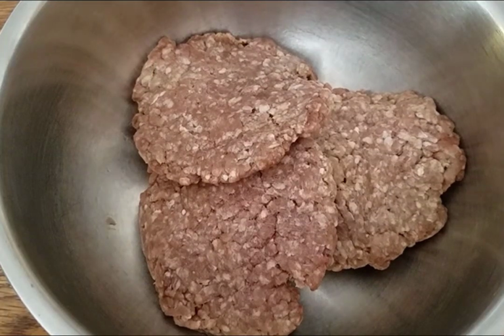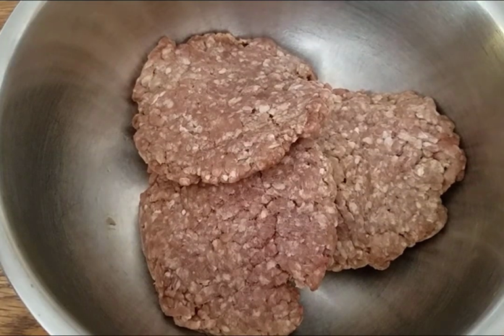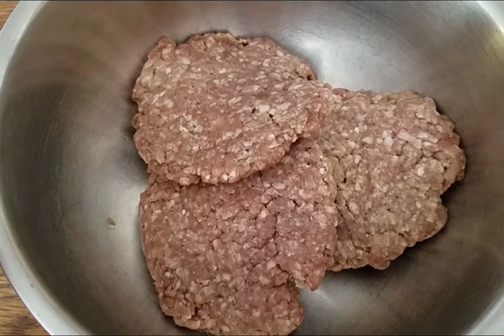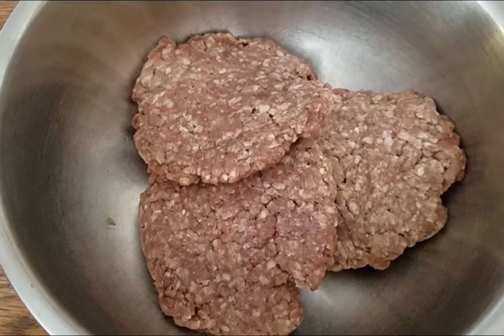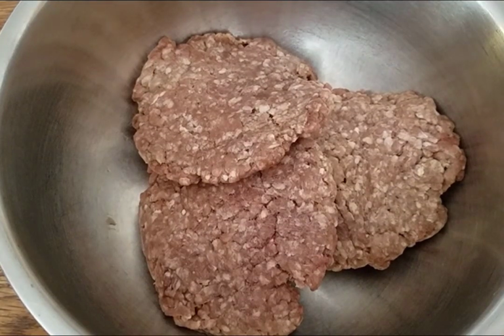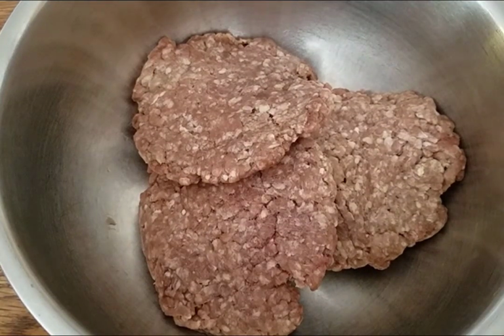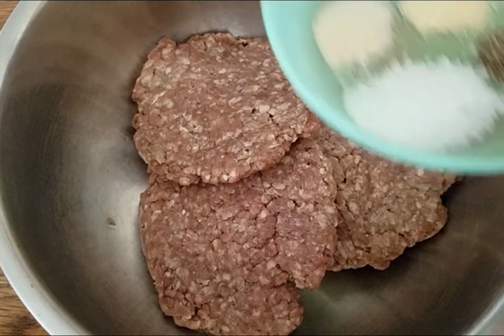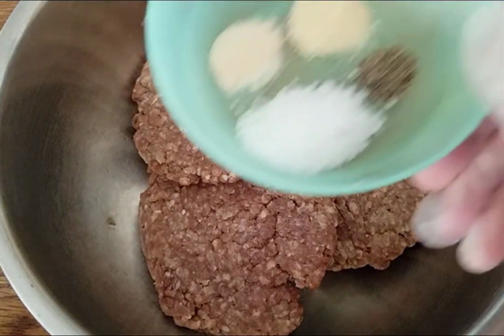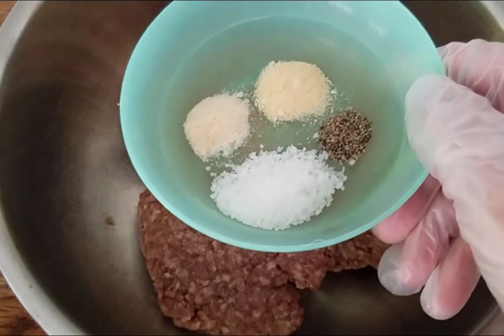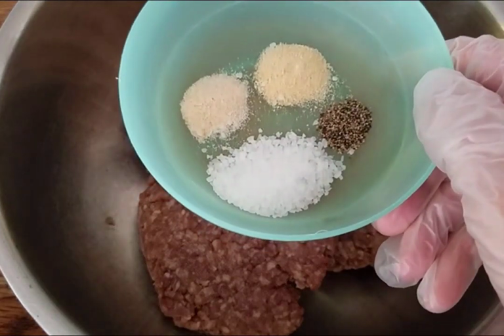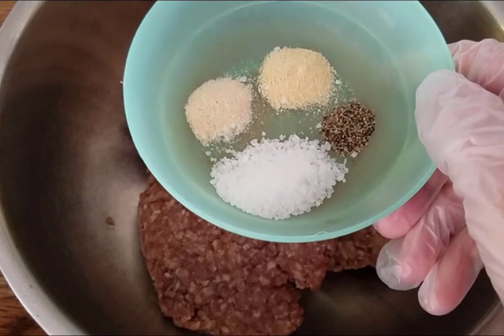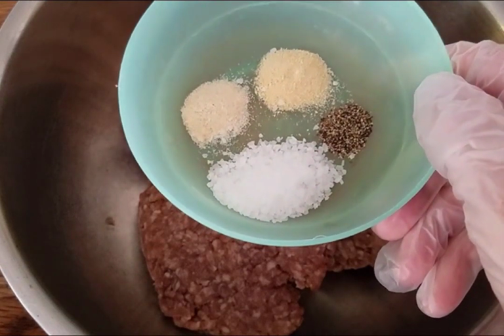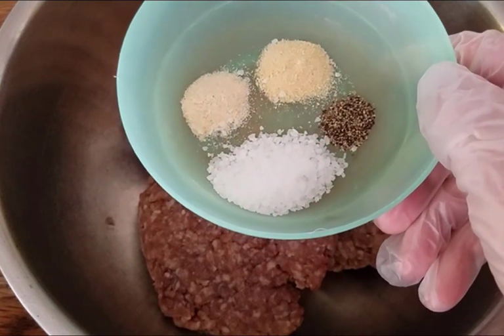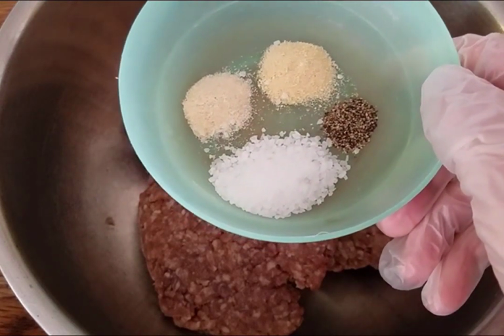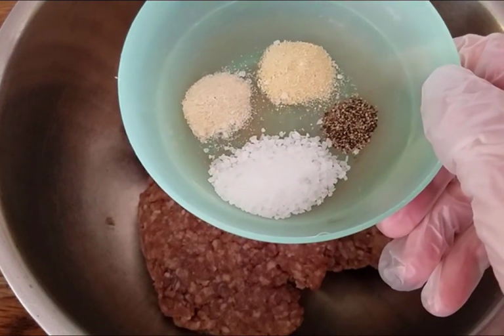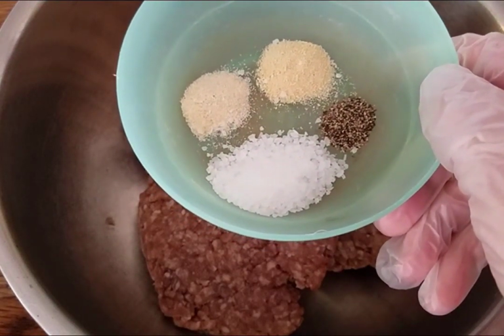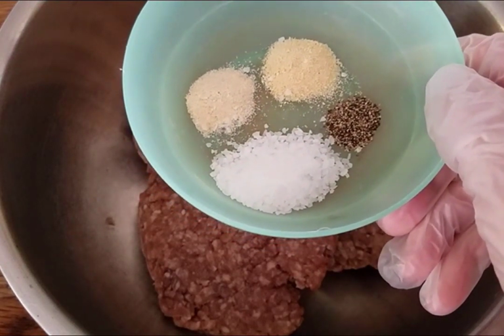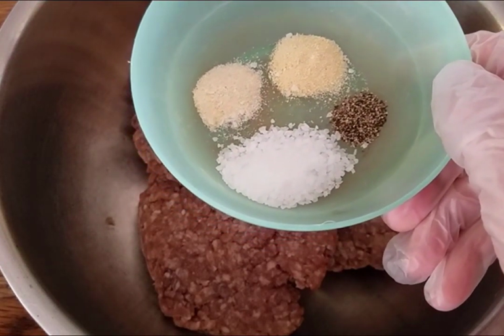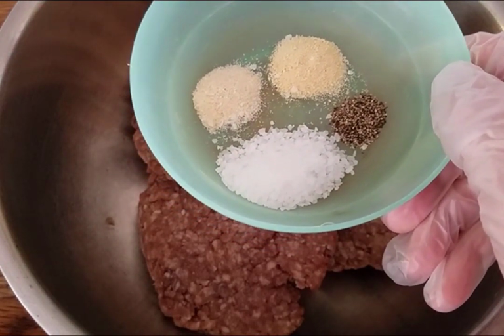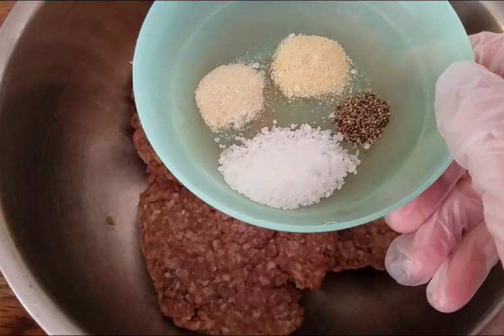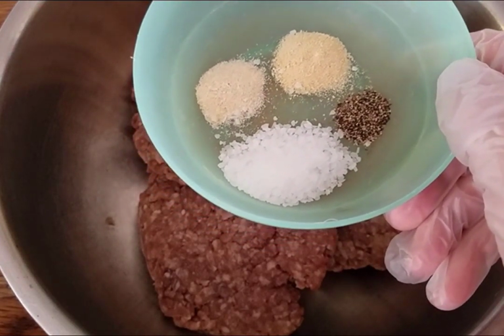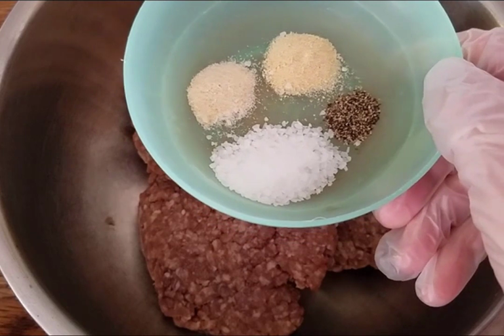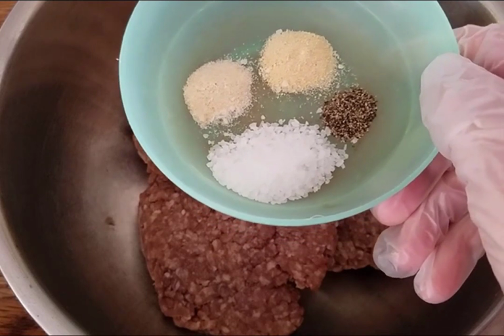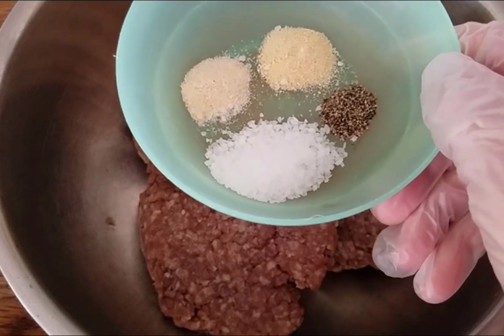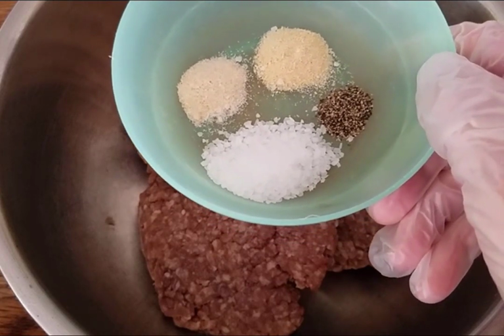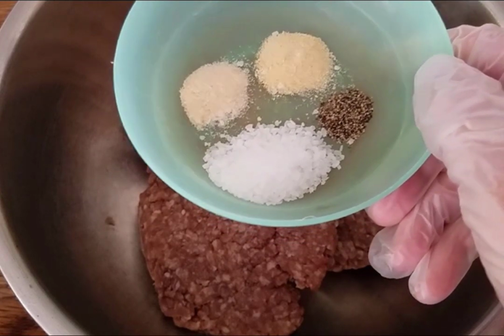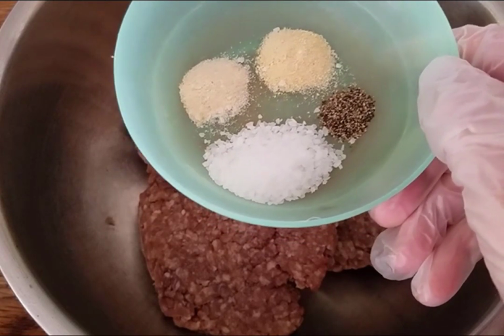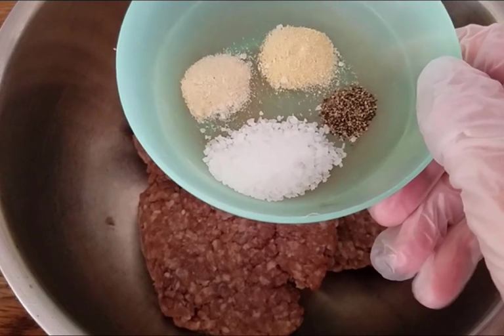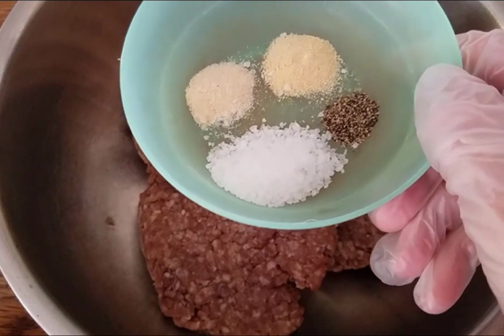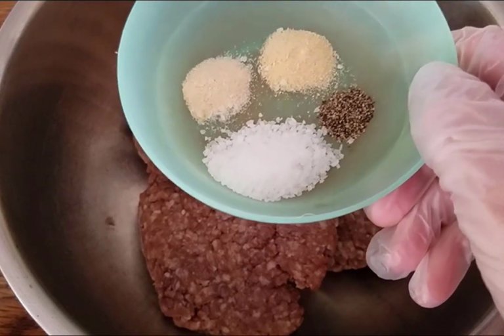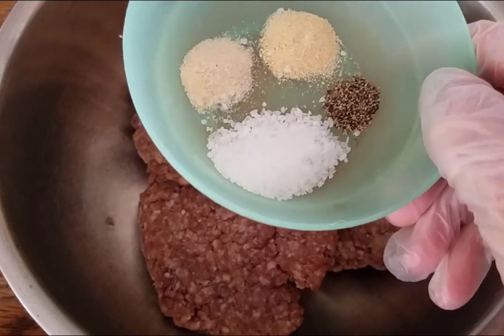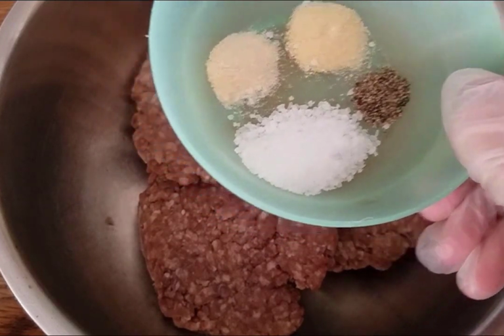I am going to add some spices. I have a fourth of a teaspoon of garlic powder, a fourth of a teaspoon of onion powder, an eighth of a teaspoon of black pepper, and a teaspoon of salt.